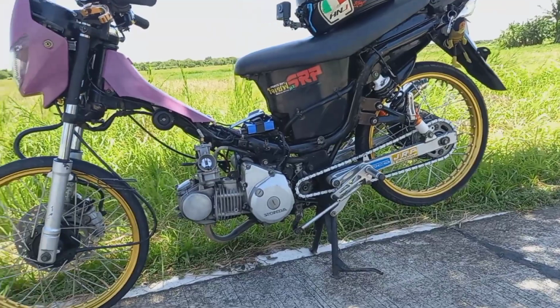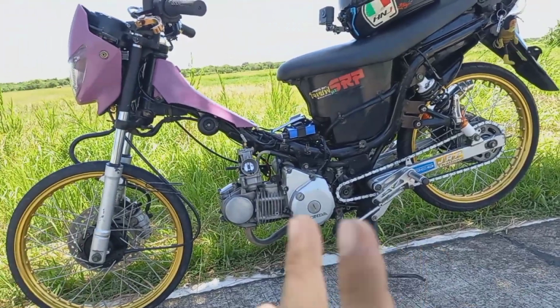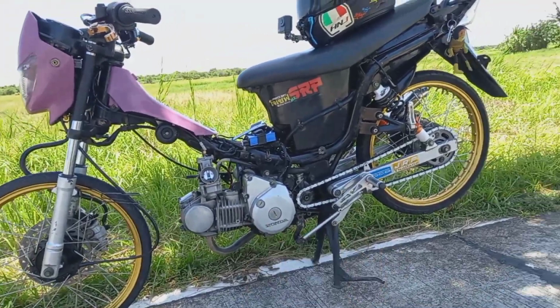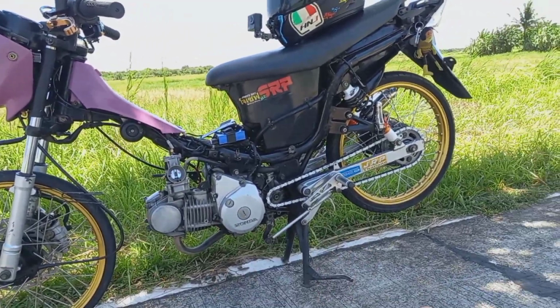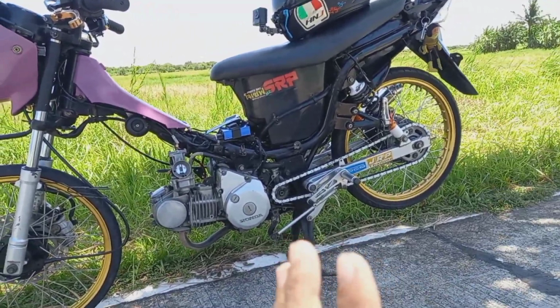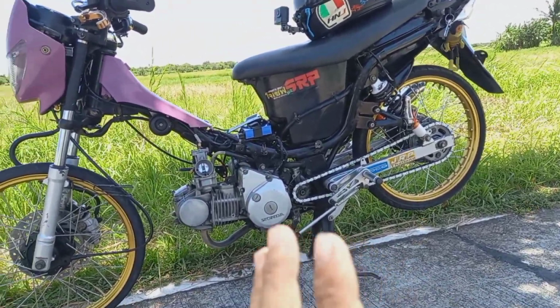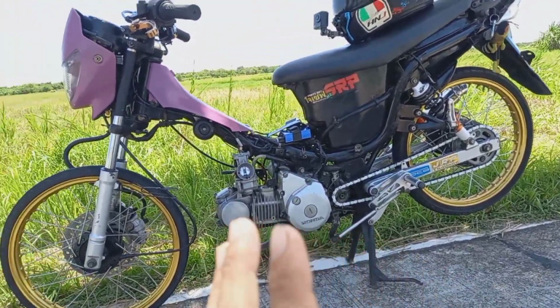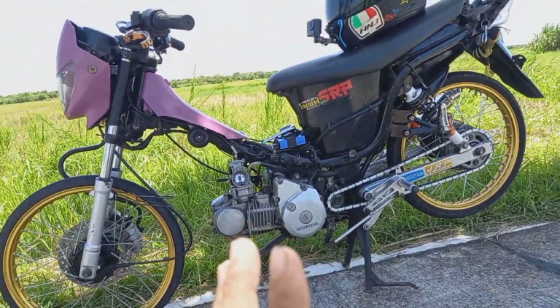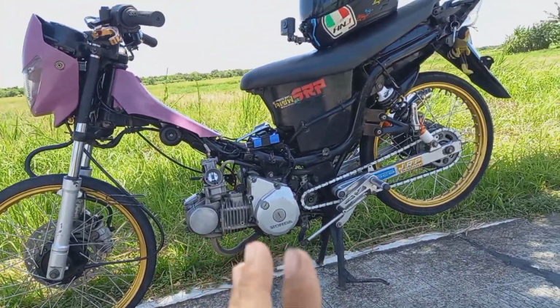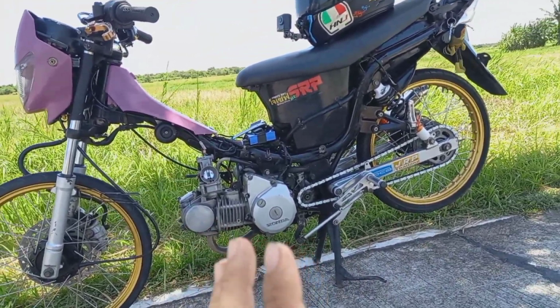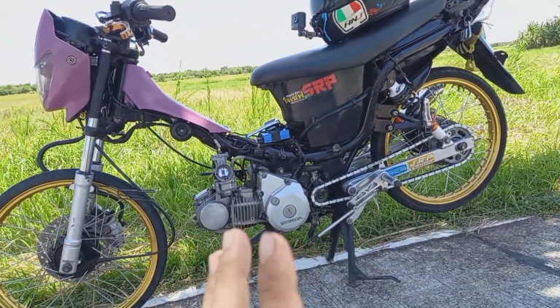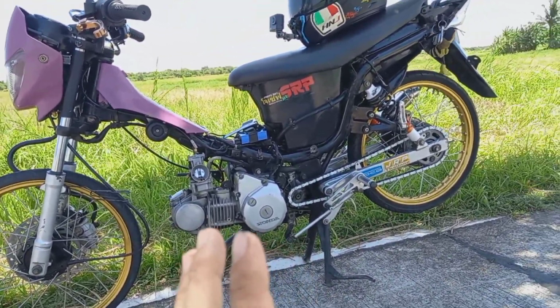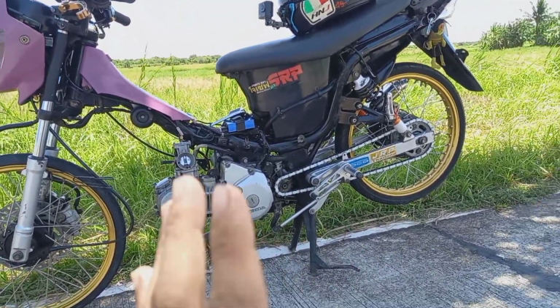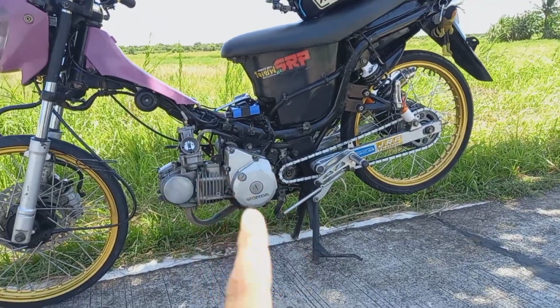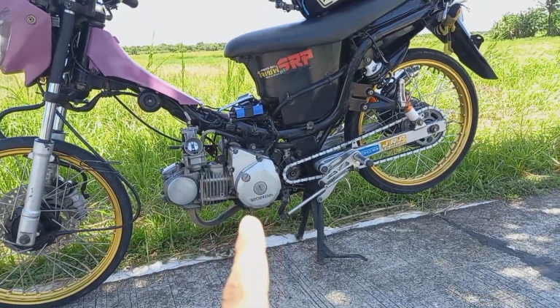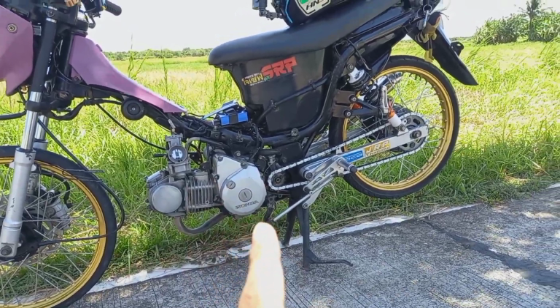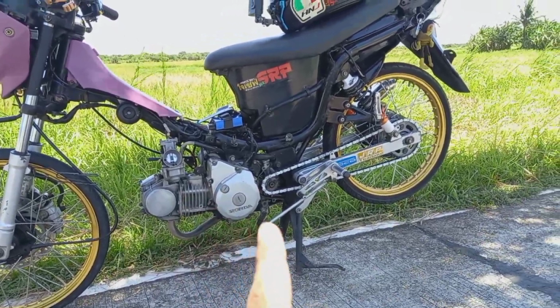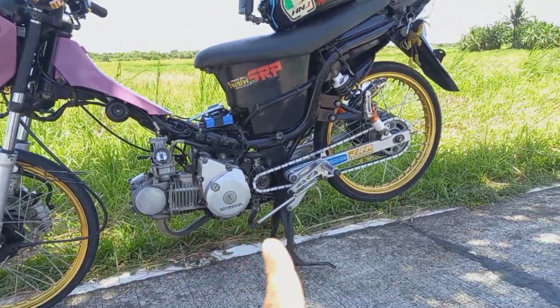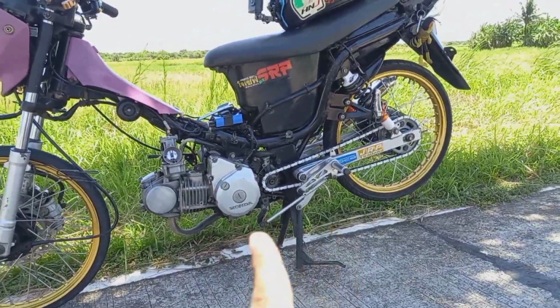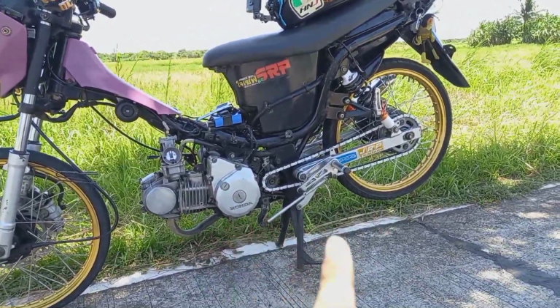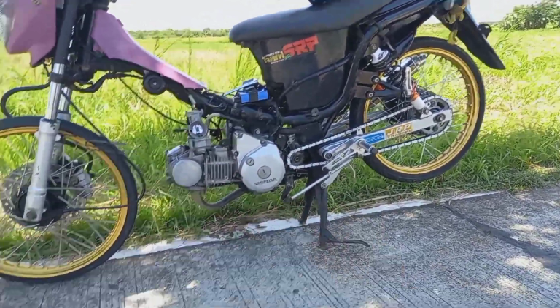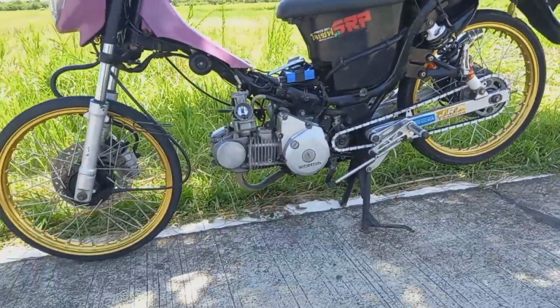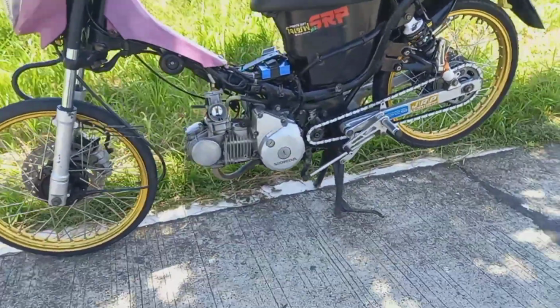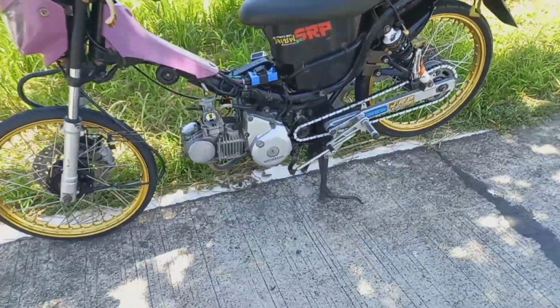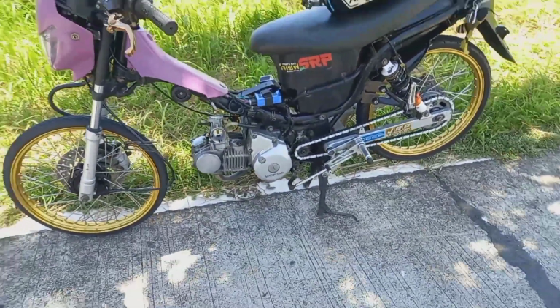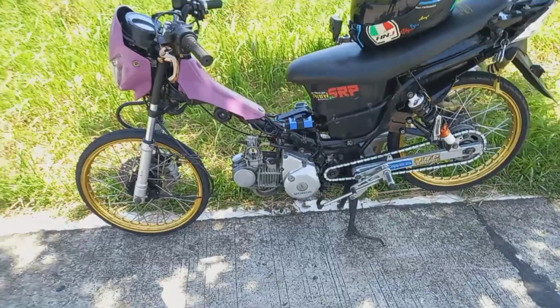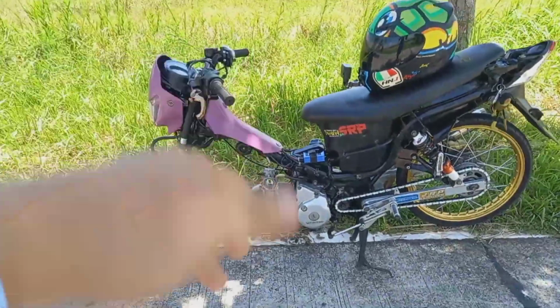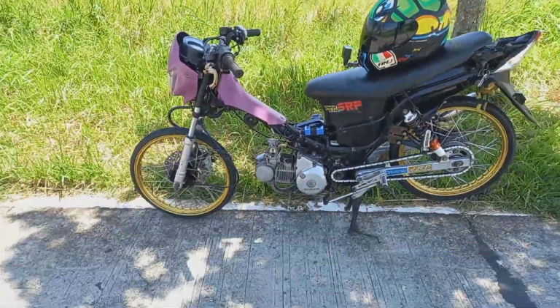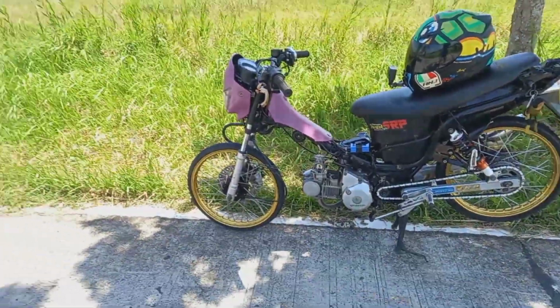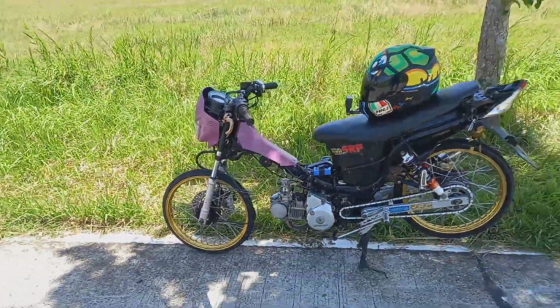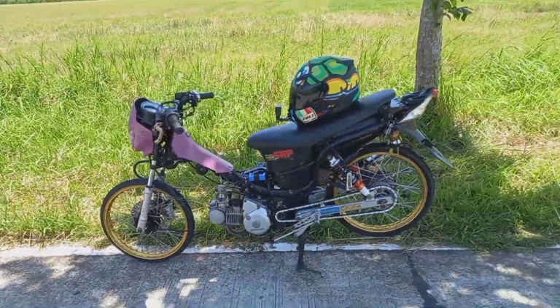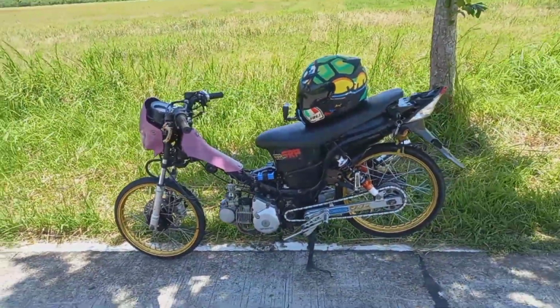Pagka stock yung motor mo, huwag masyadong high-speed na sprocket. Sa mga may kargang motor naman, okay lang — kahit medyo mag-high-speed ka ng sprocket. Kasi kaya naman i-compensate ng power ng motor mo yung acceleration.